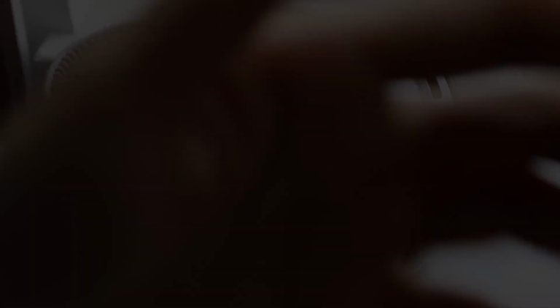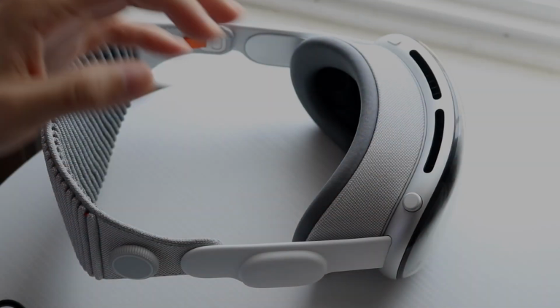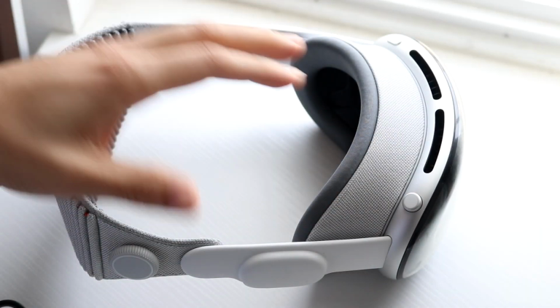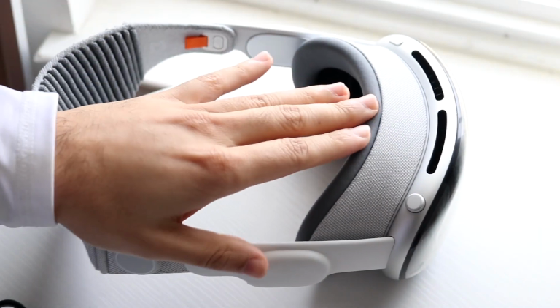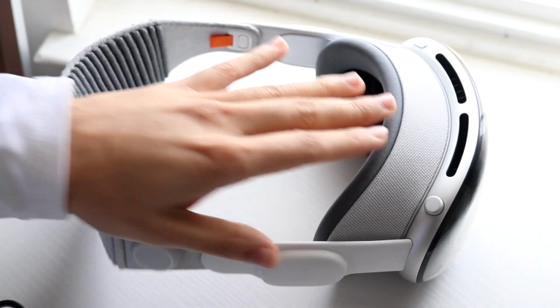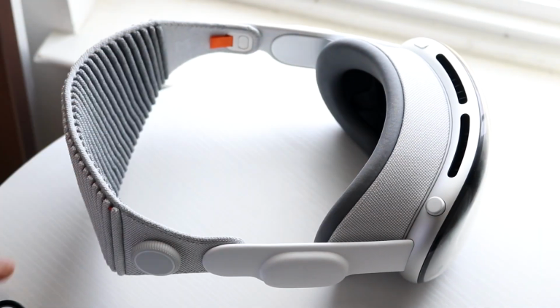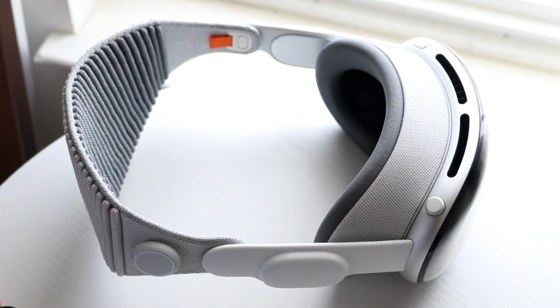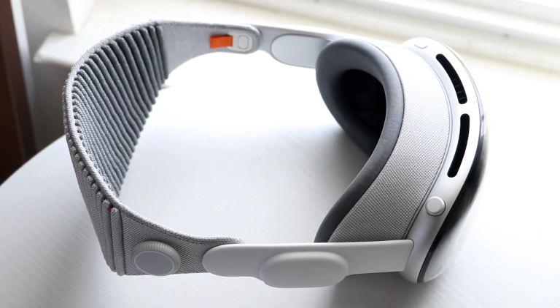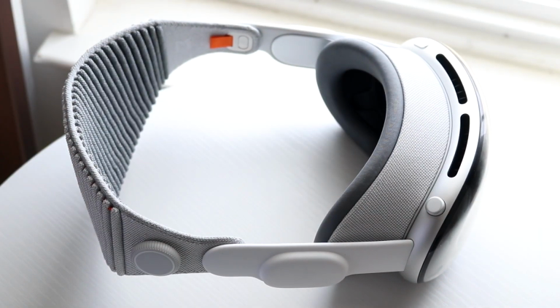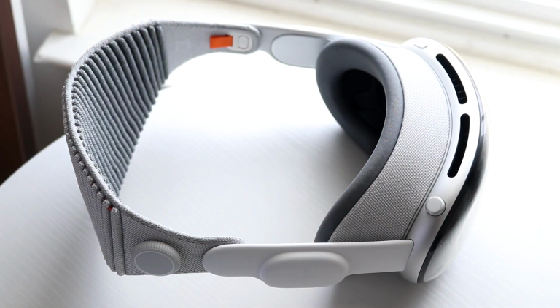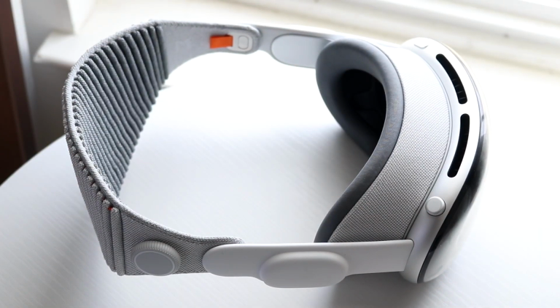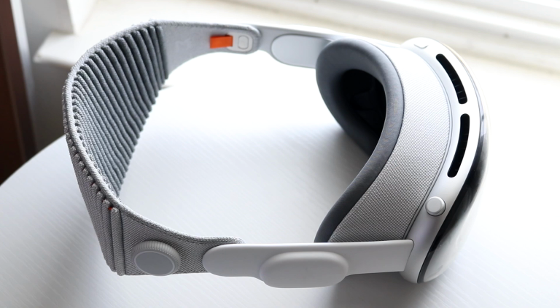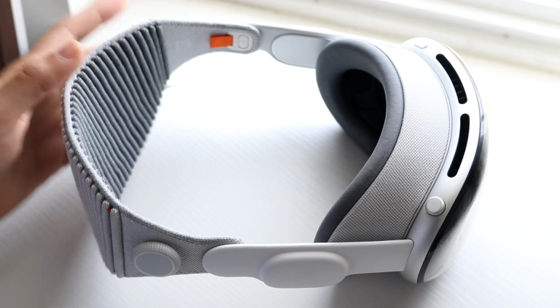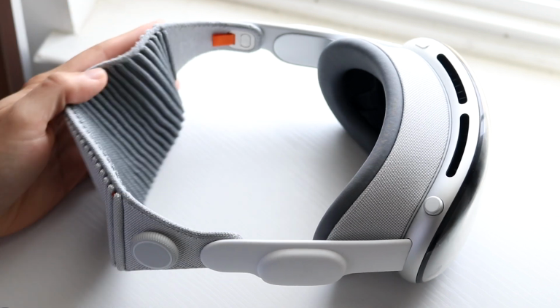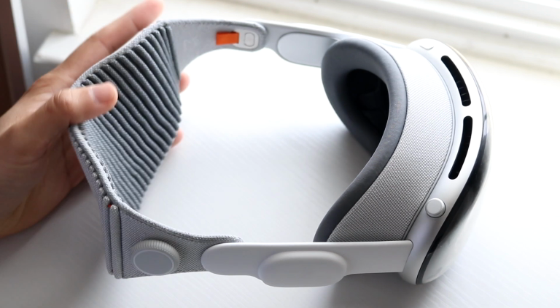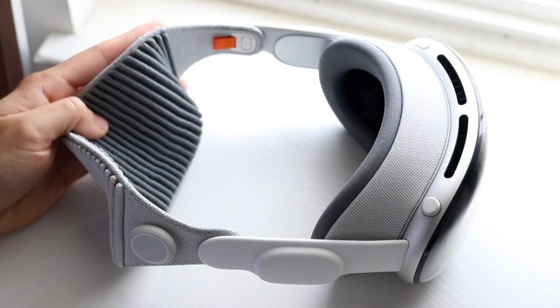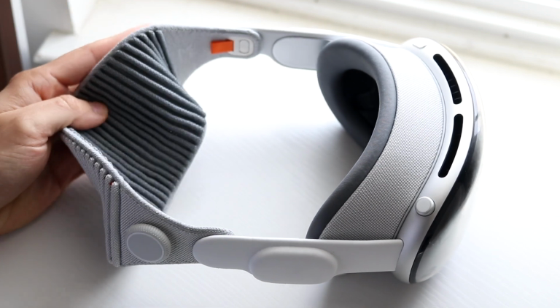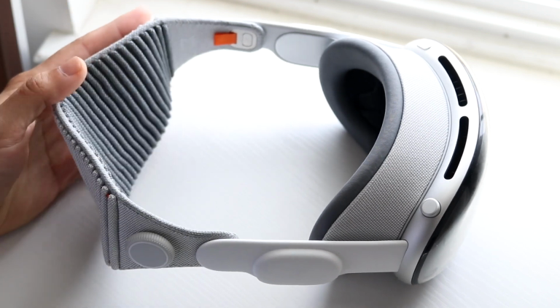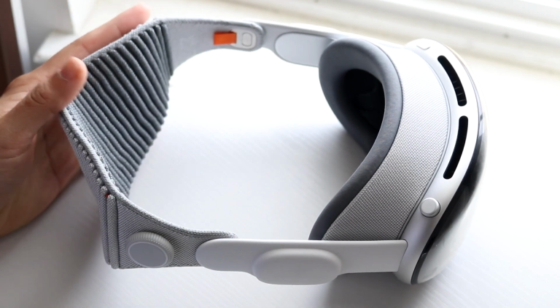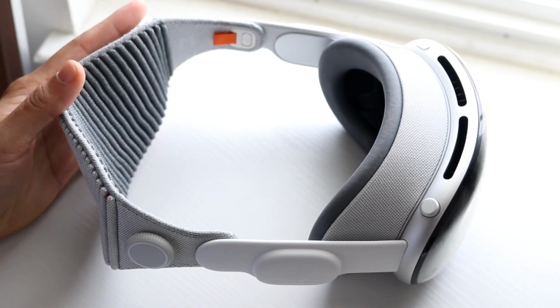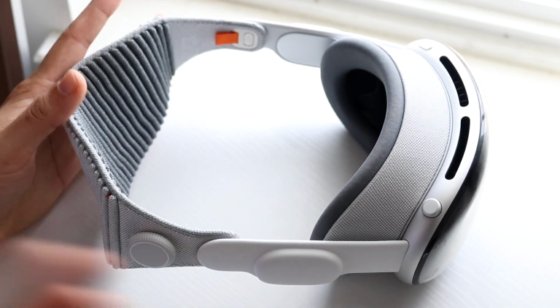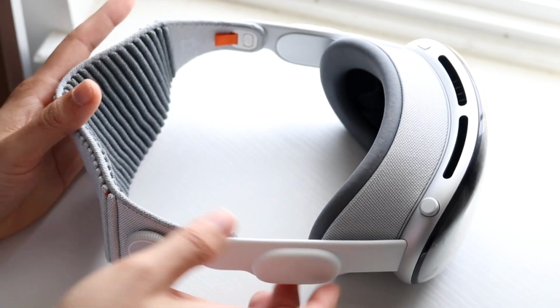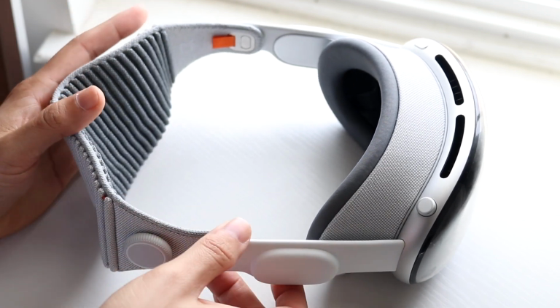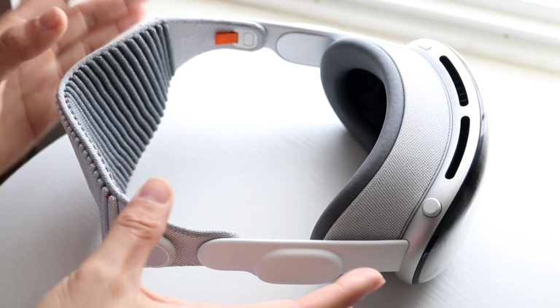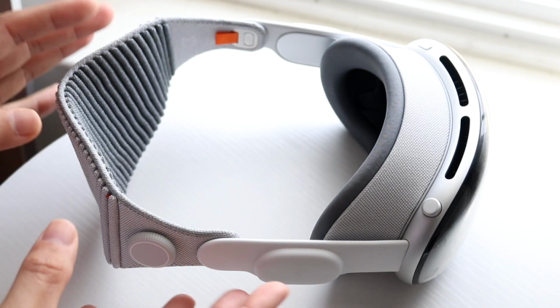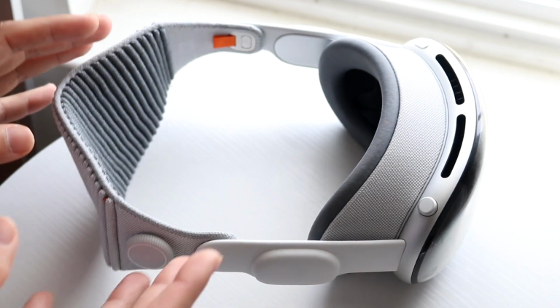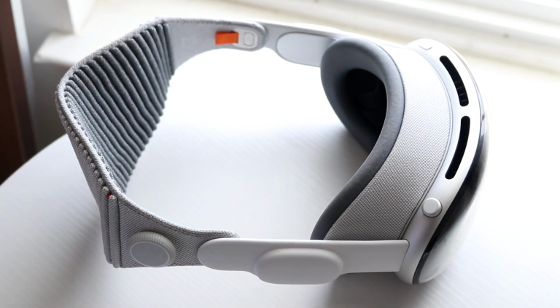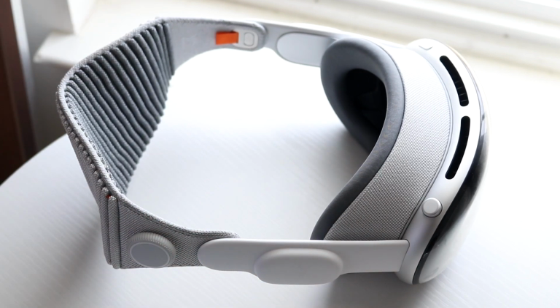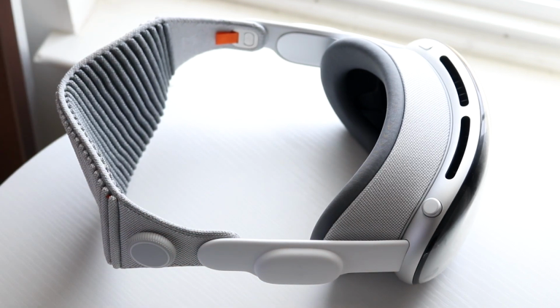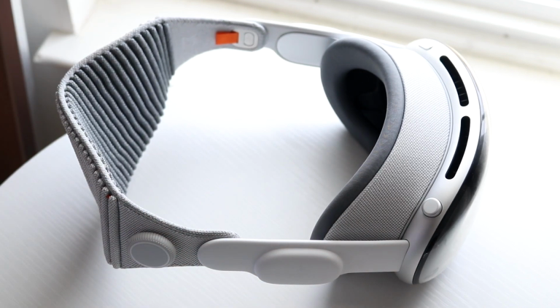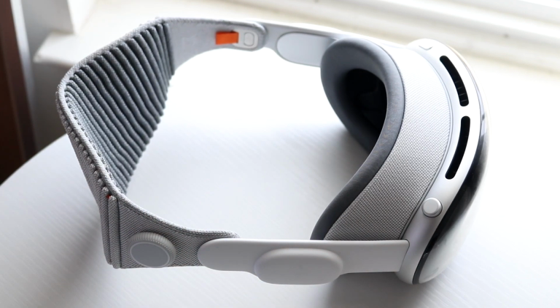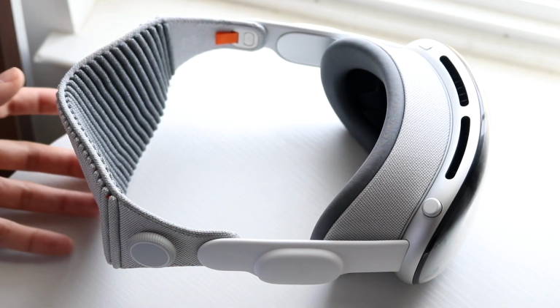You might be trying to figure out how you can screen record on your Apple Vision Pro headset. Doing this is very basic and it really doesn't take too much time. The very first thing you want to do is put the Vision Pro headset on your head and basically unlock it.